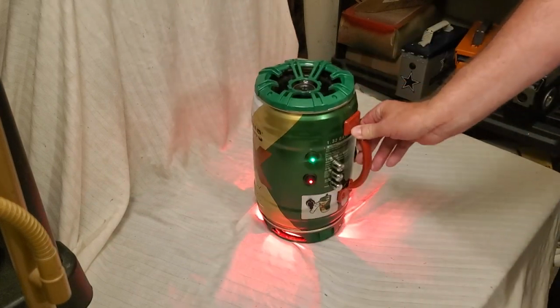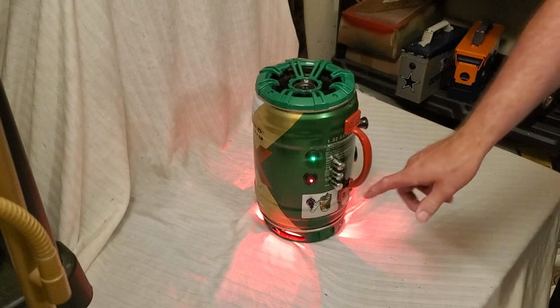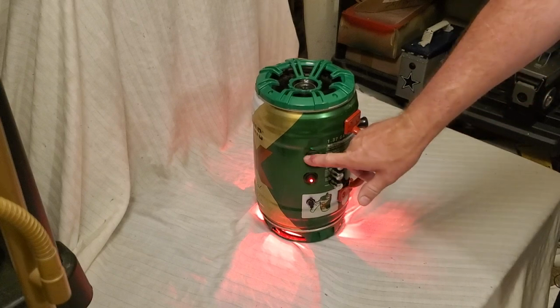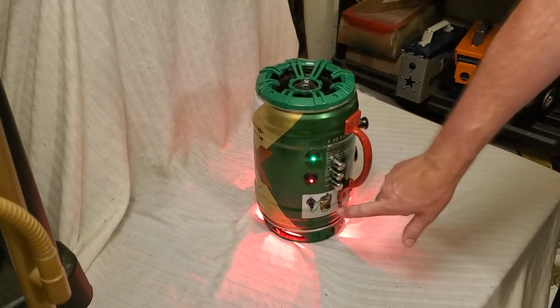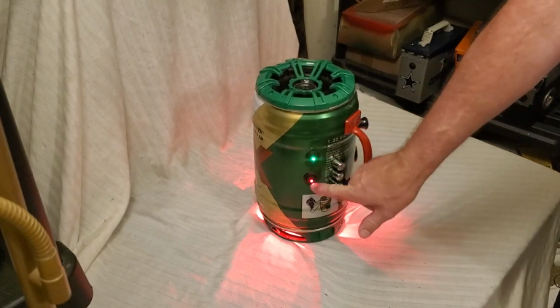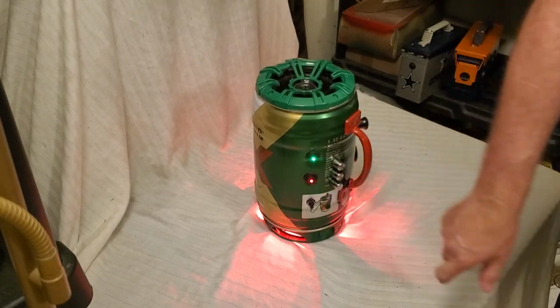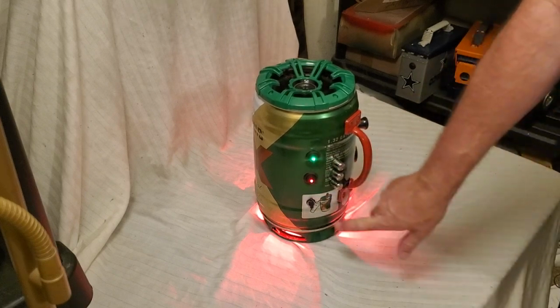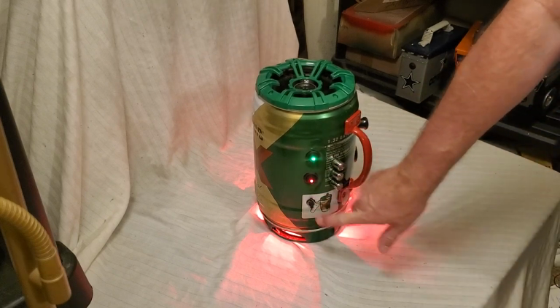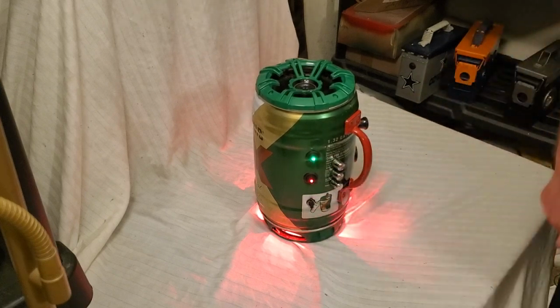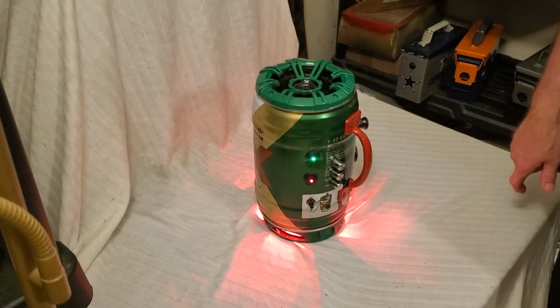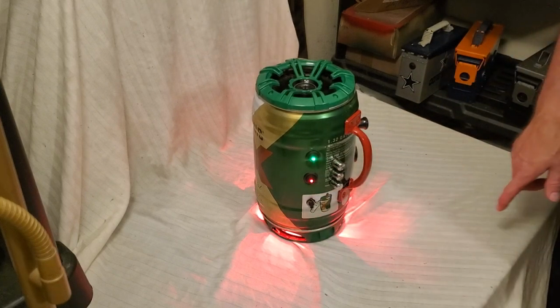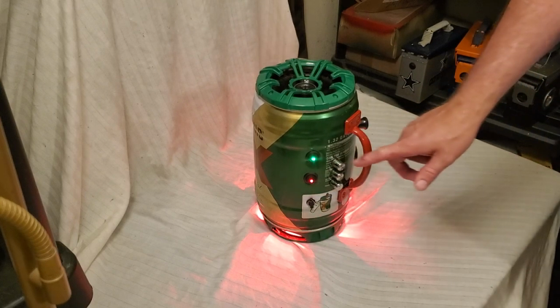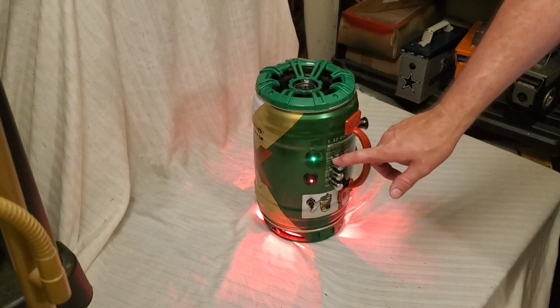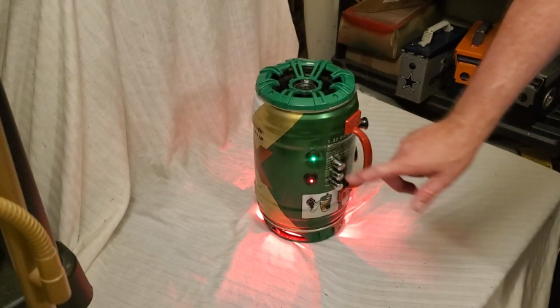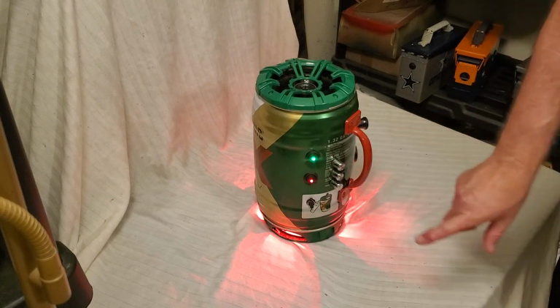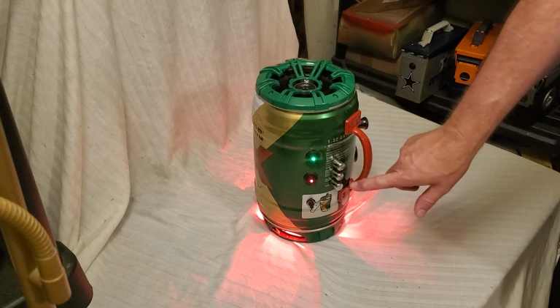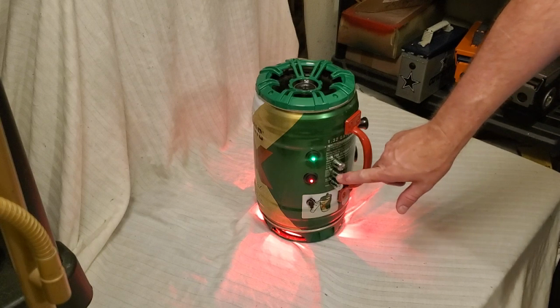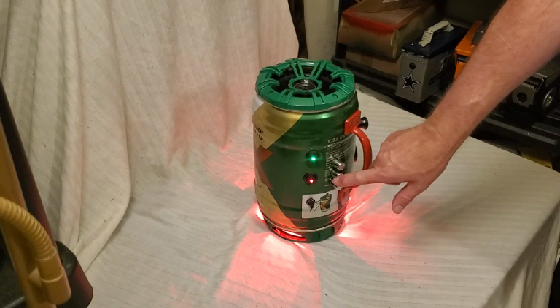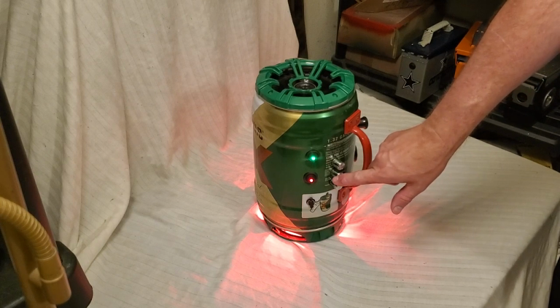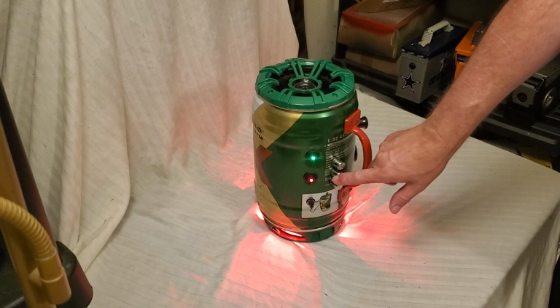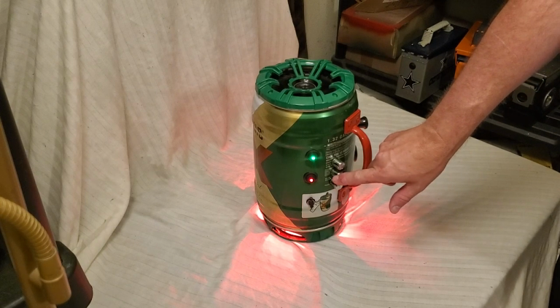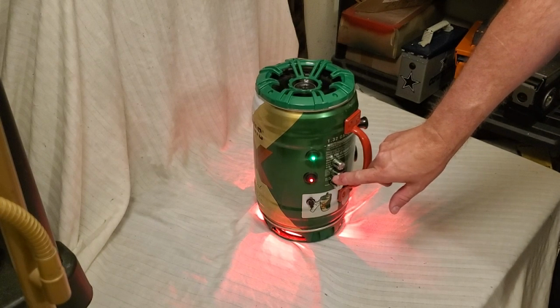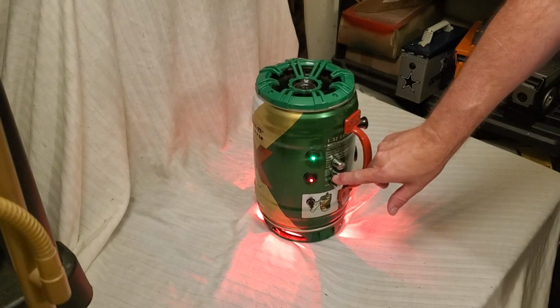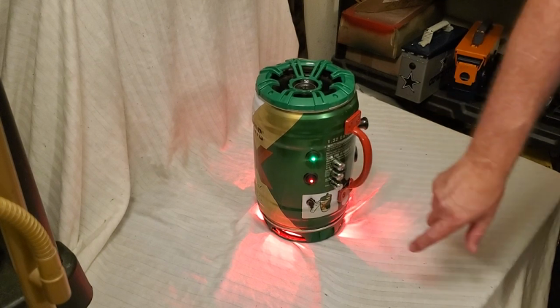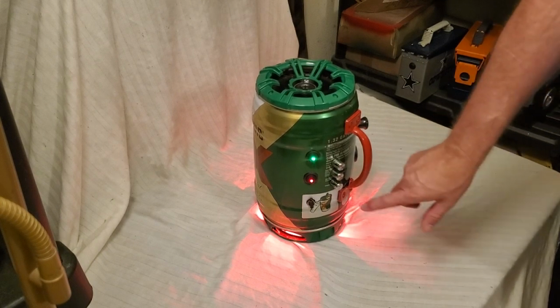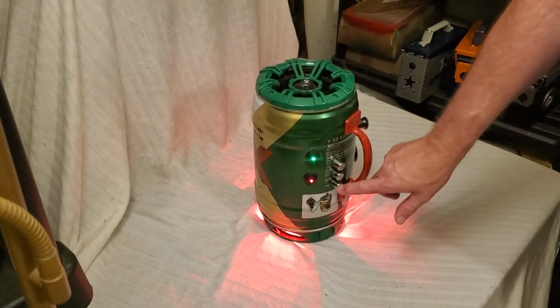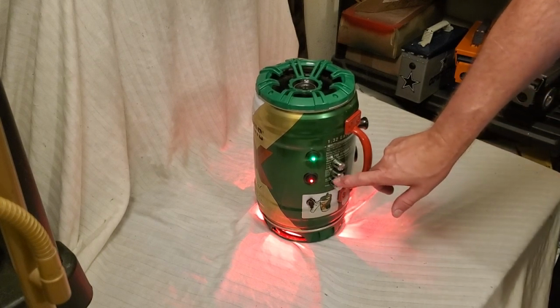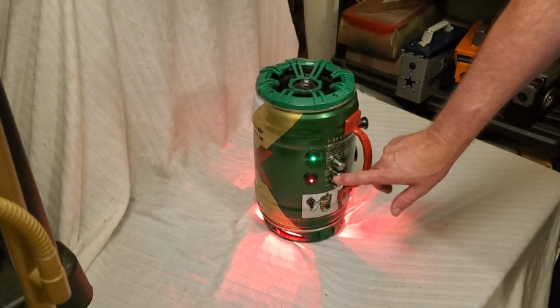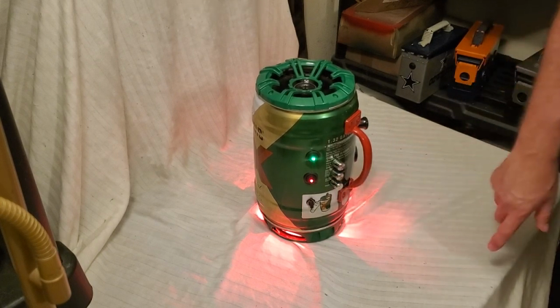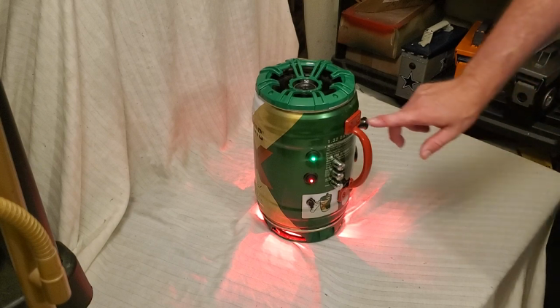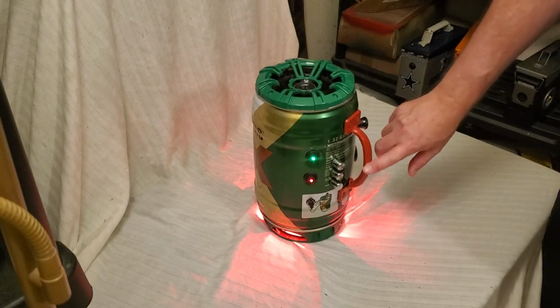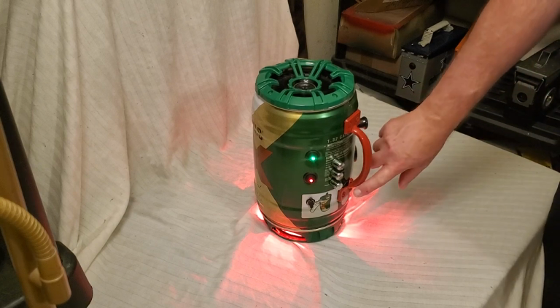We have our switches over here: power switch, light switch, input for the battery charger, volume control, bass control, and treble control. Of course, beautiful handle.